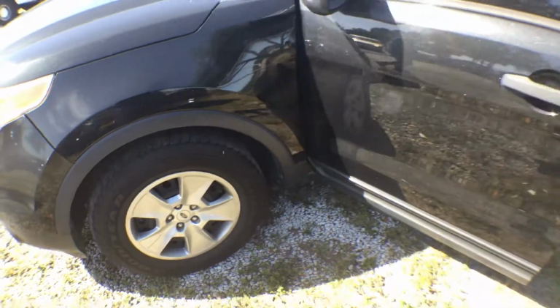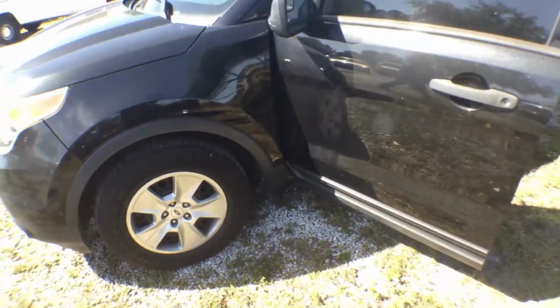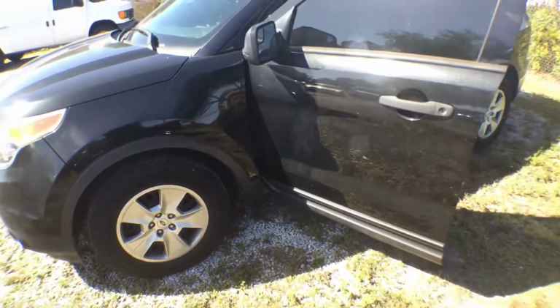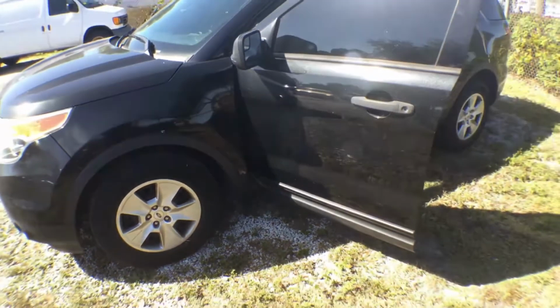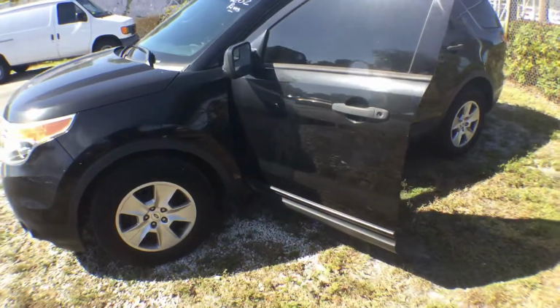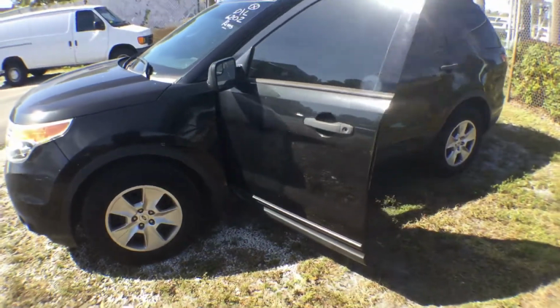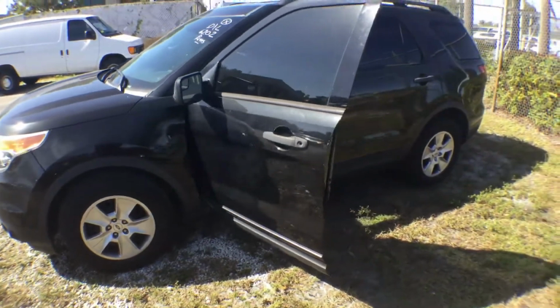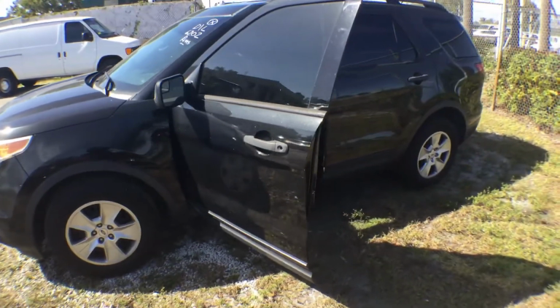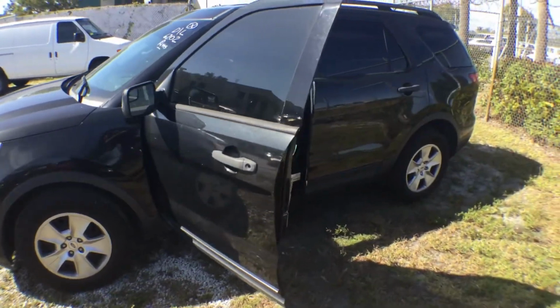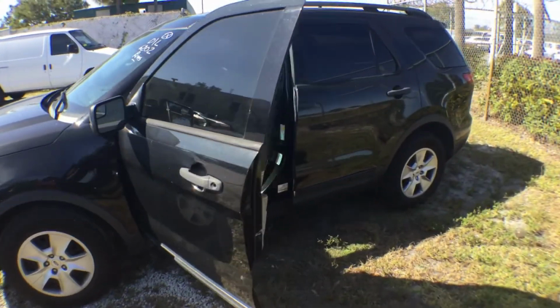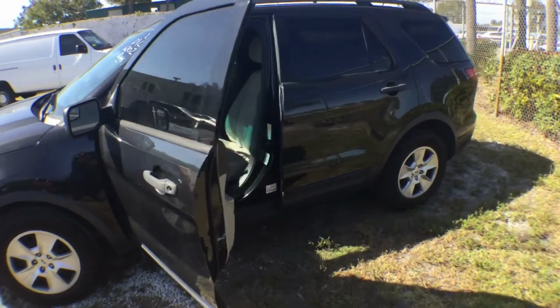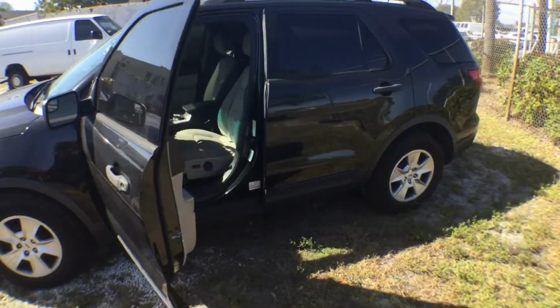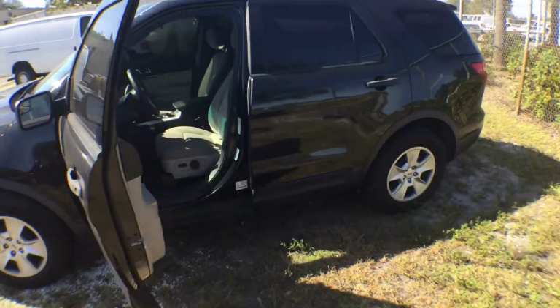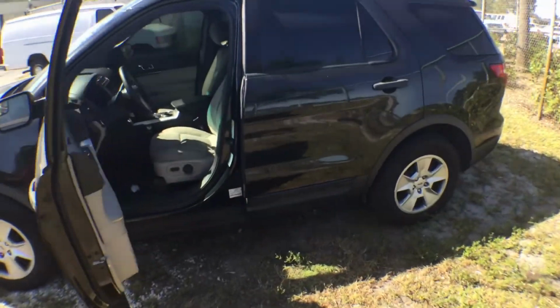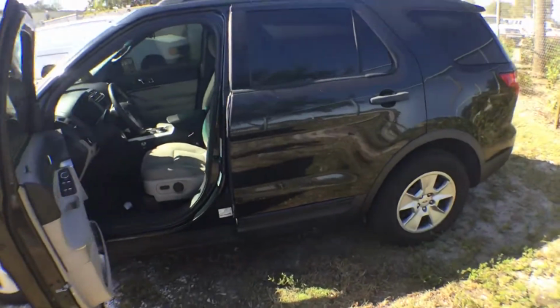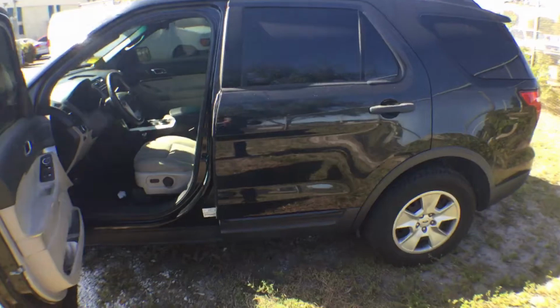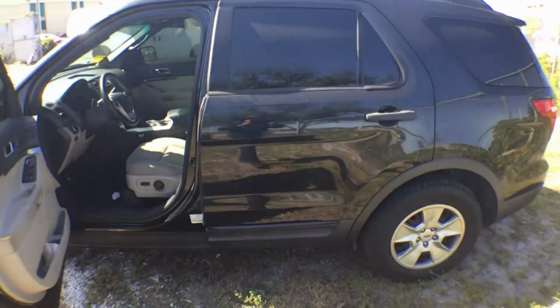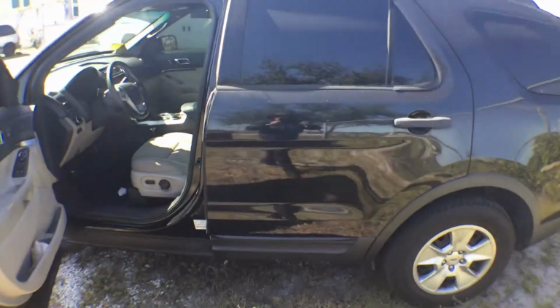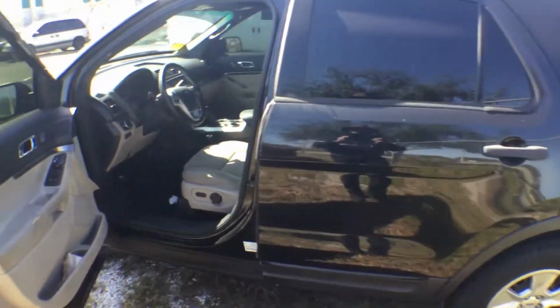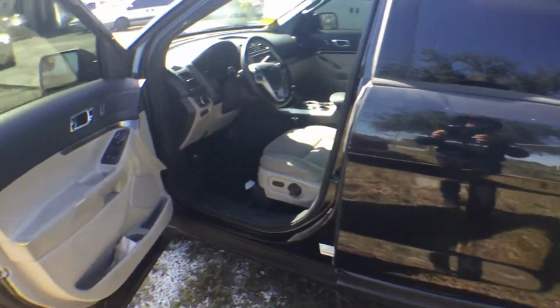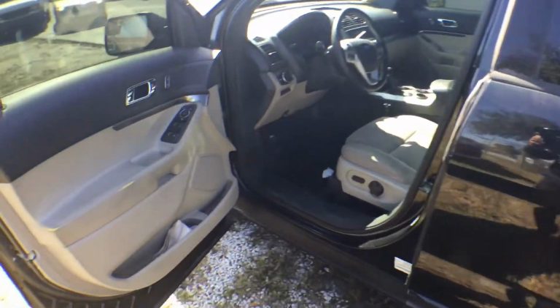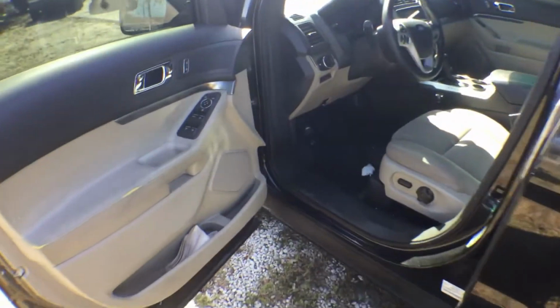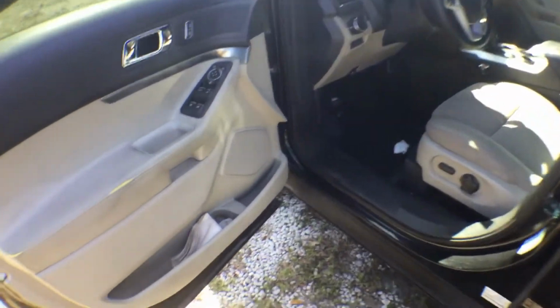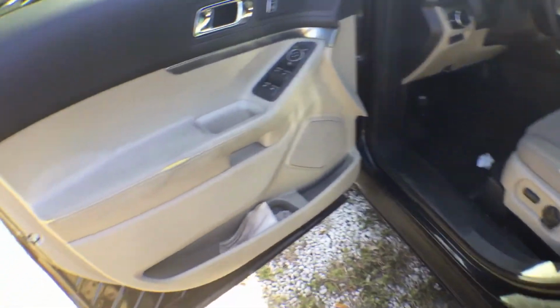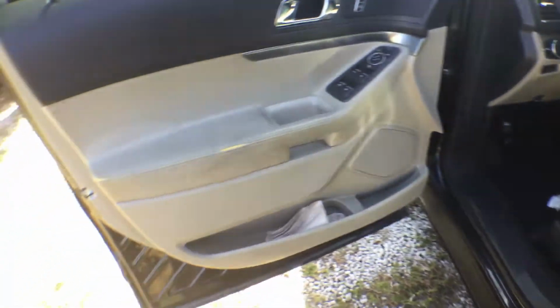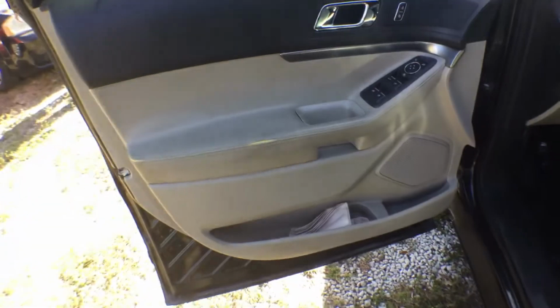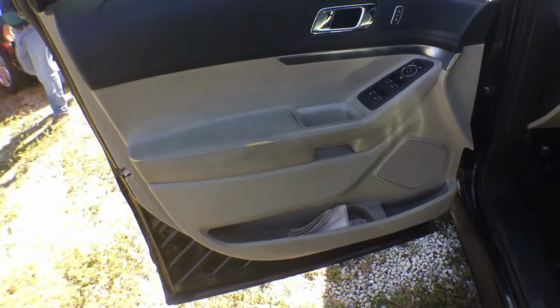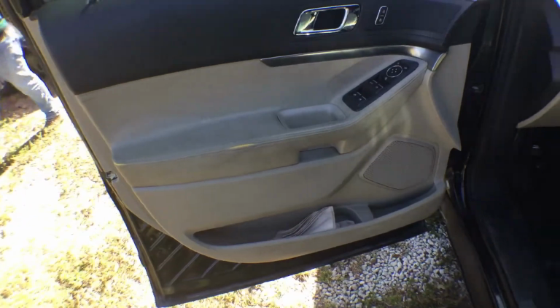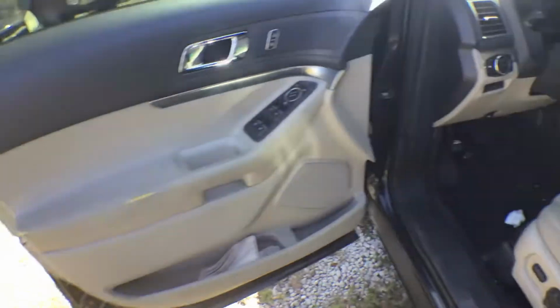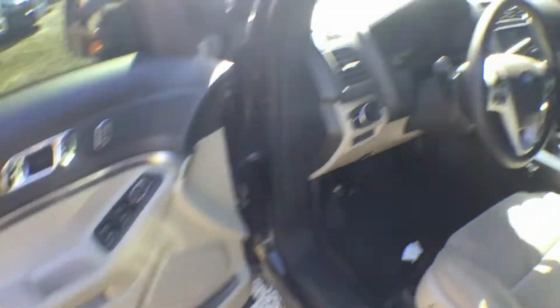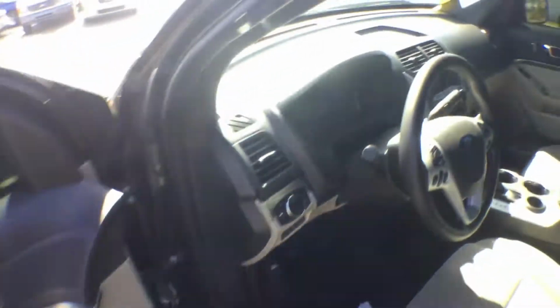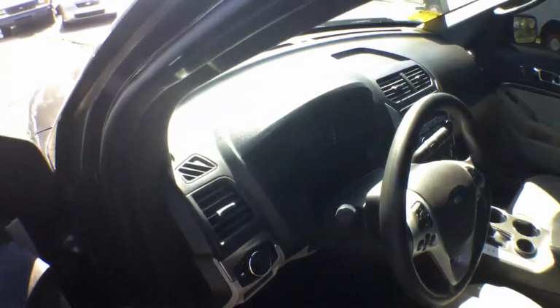The body and the paint is really nice. It's kind of dirty right now, but it just needs to be washed. It's got tinted windows and a nice door panel and nice dash.